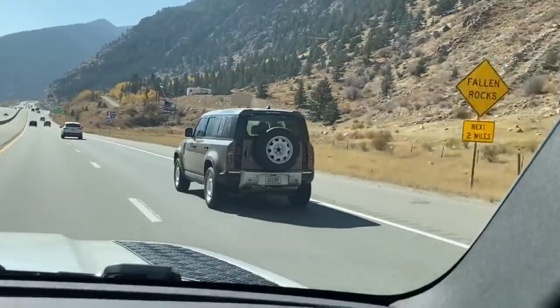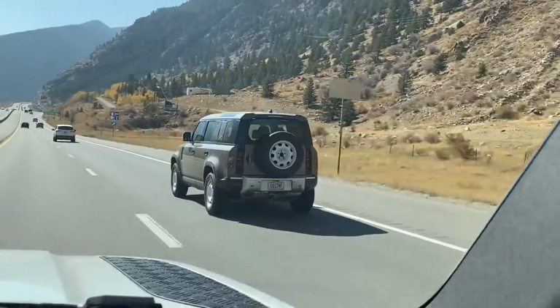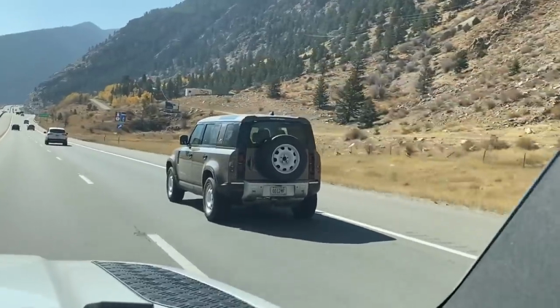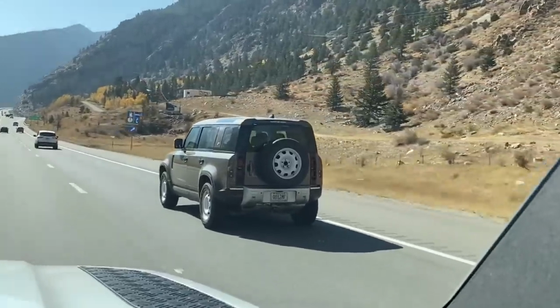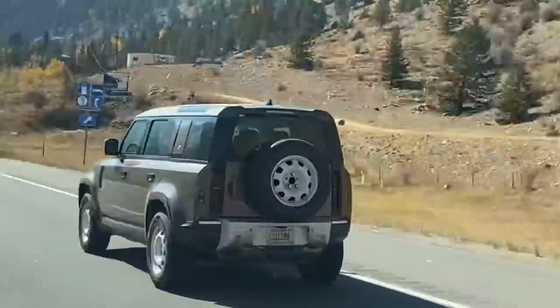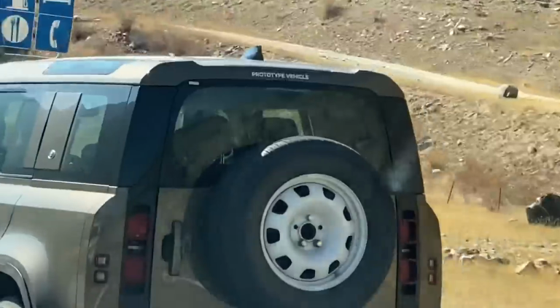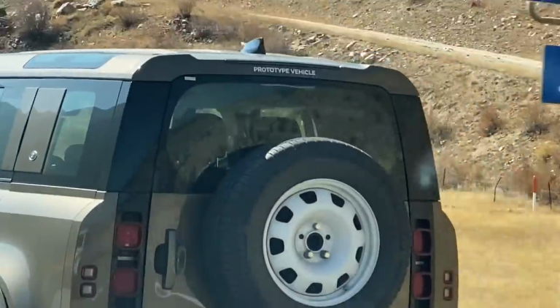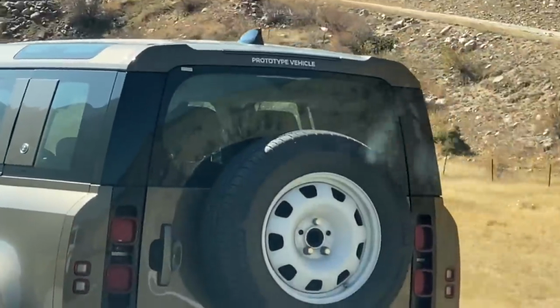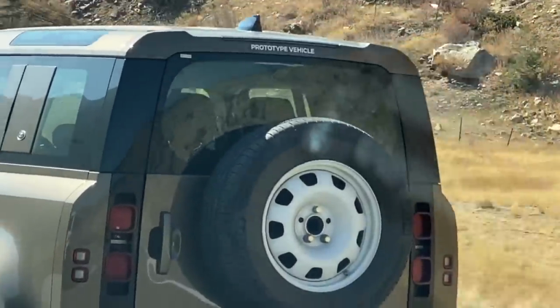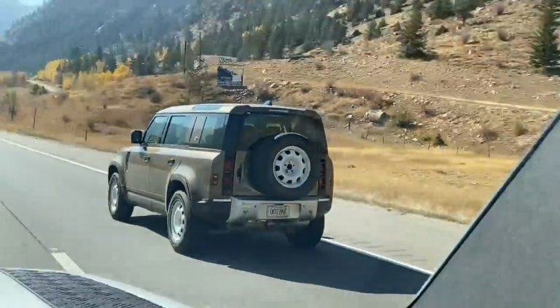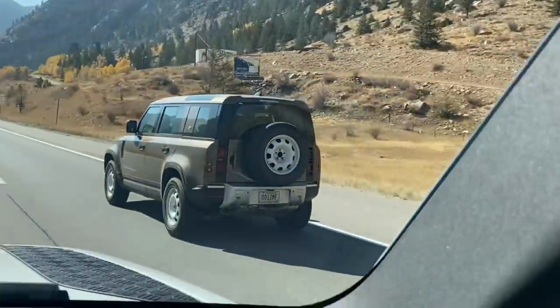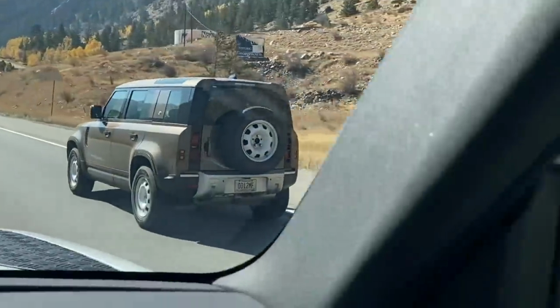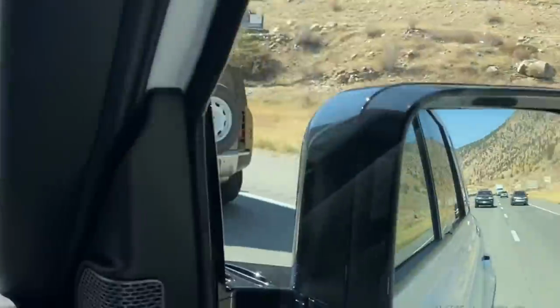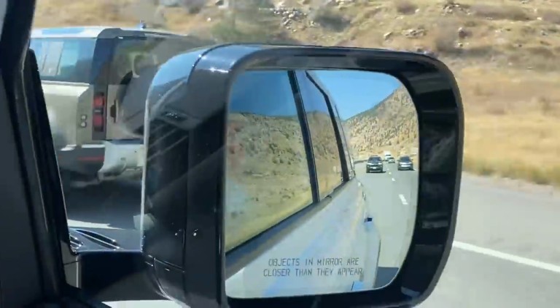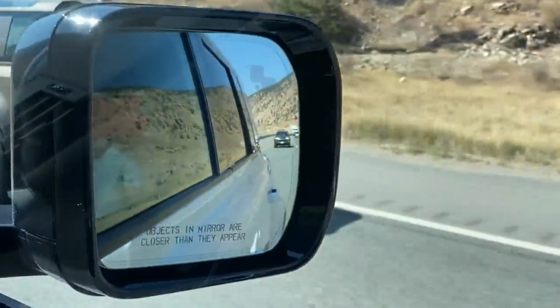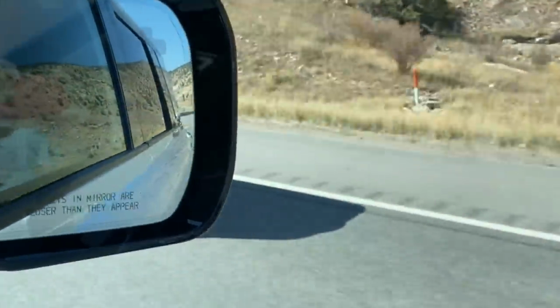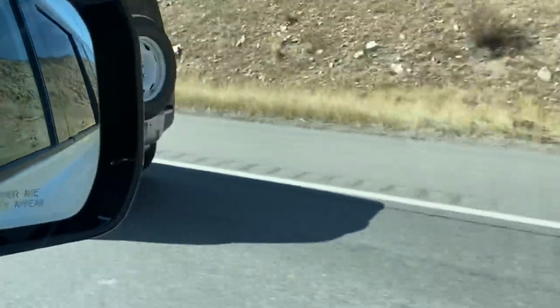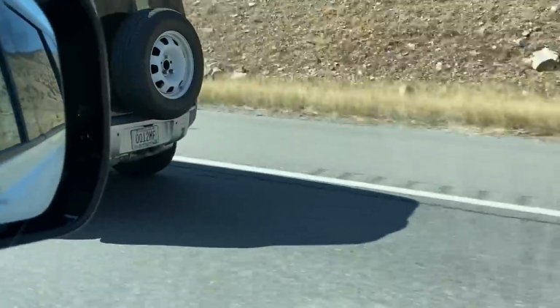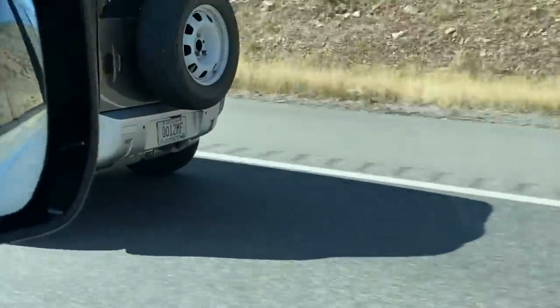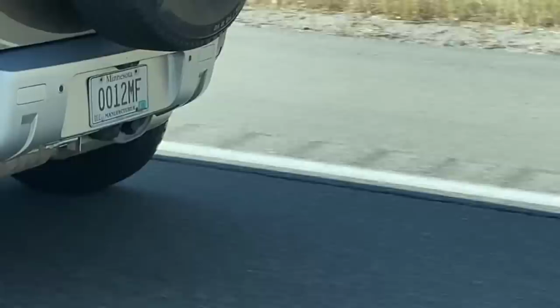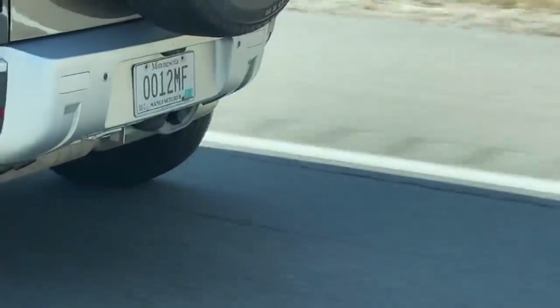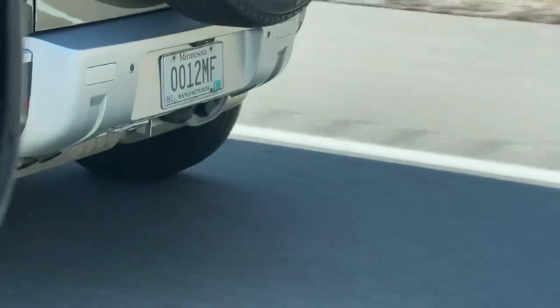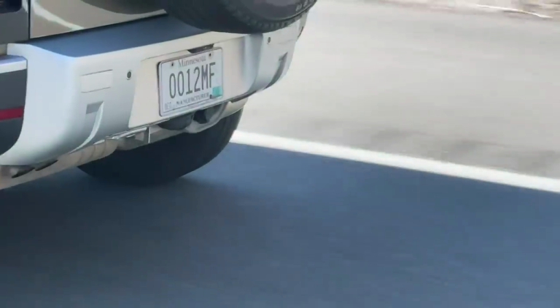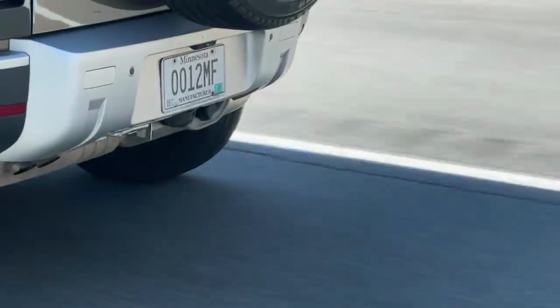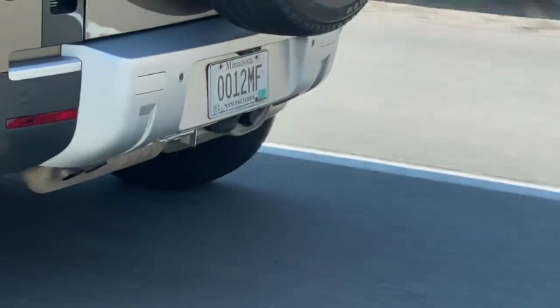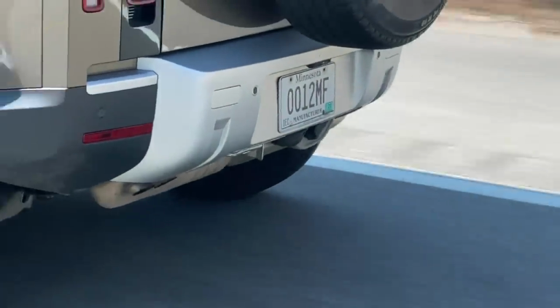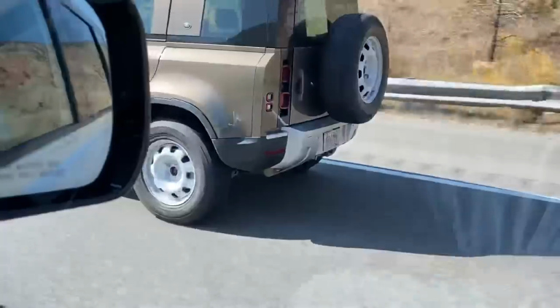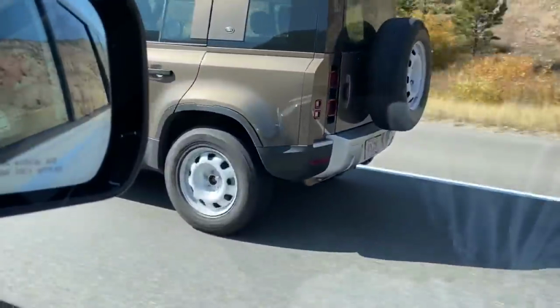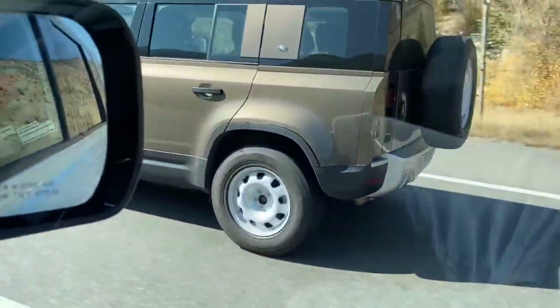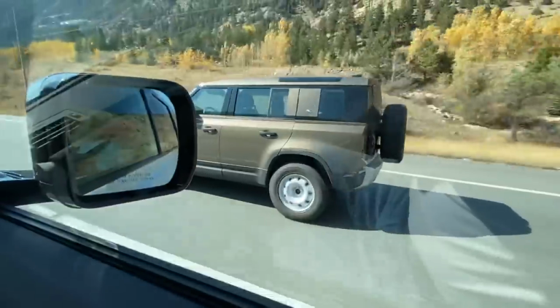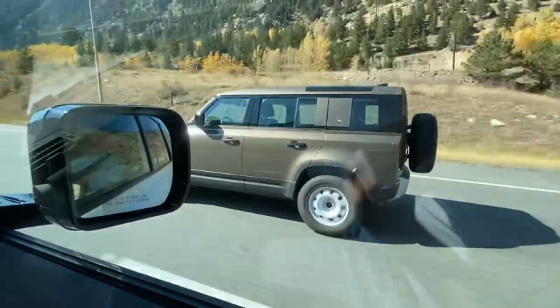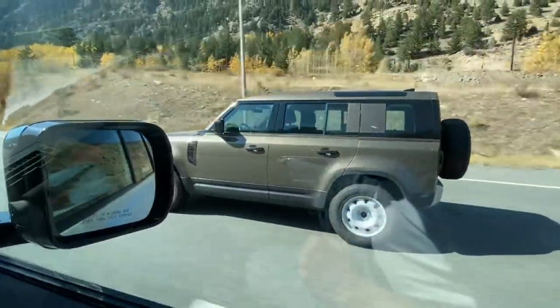It still looks like it has an air suspension. Let me show you the exhaust when it comes by. So, there is the exhaust. That could be diesel — I wonder if it is, it might be a diesel.